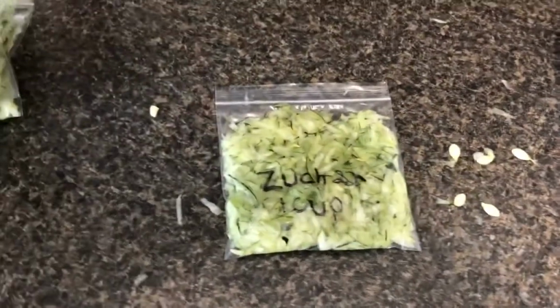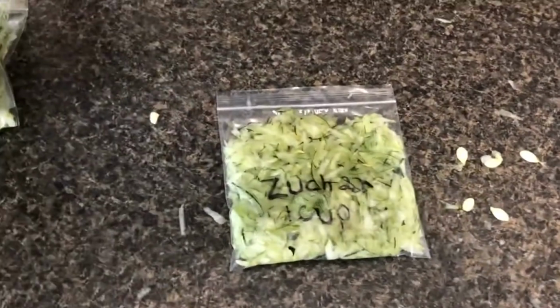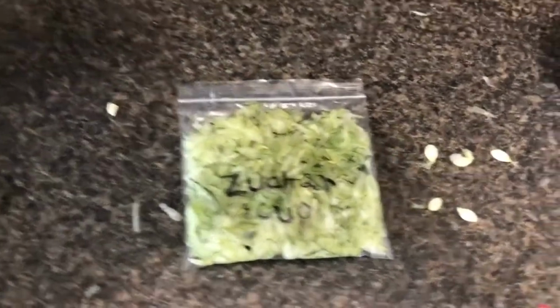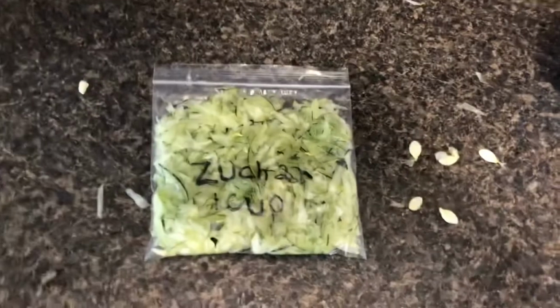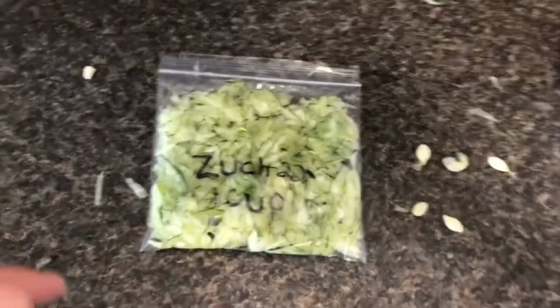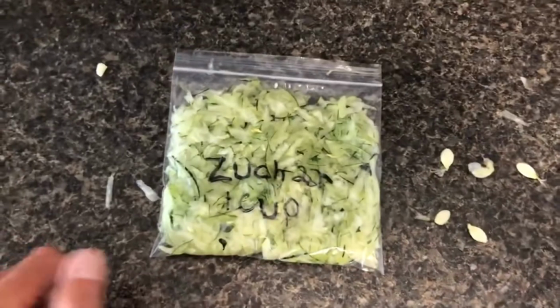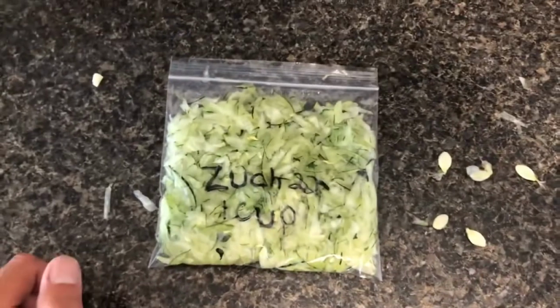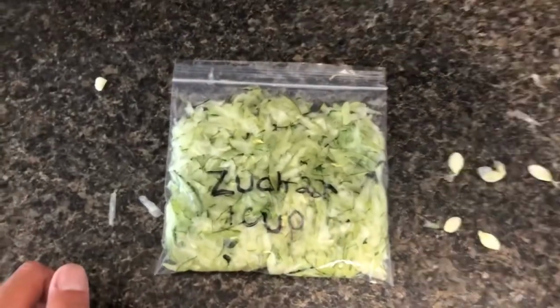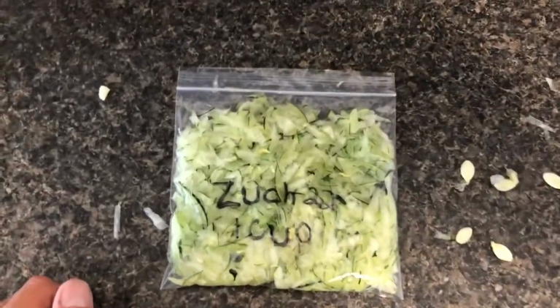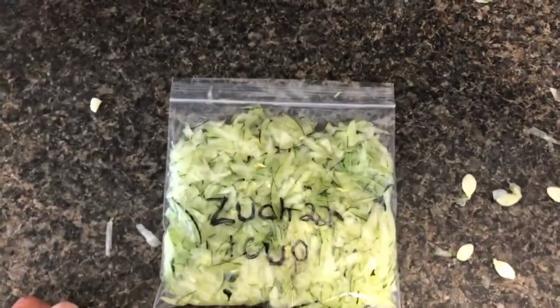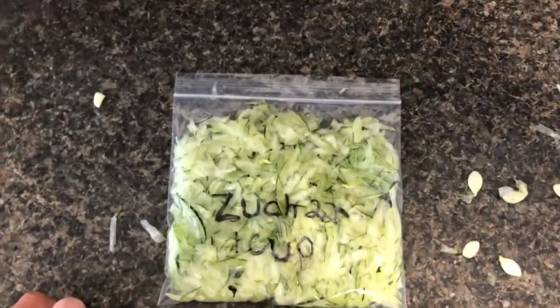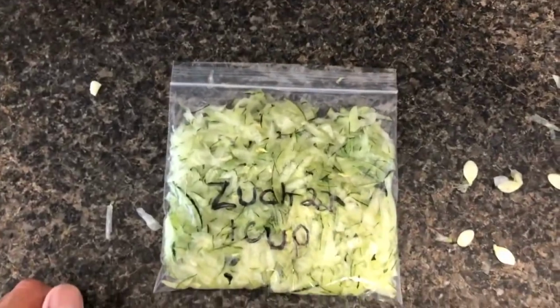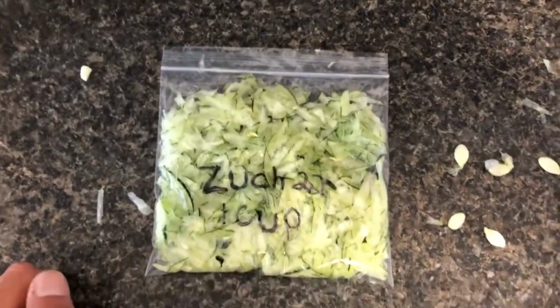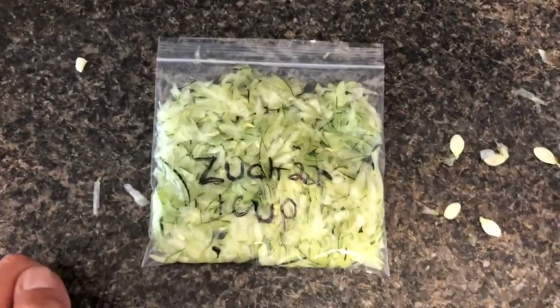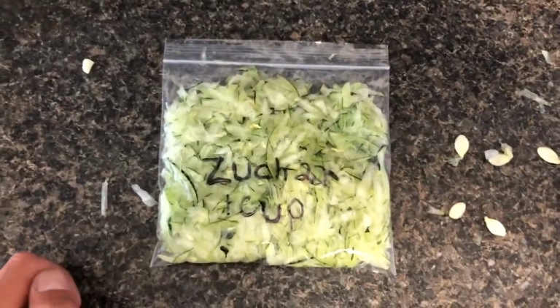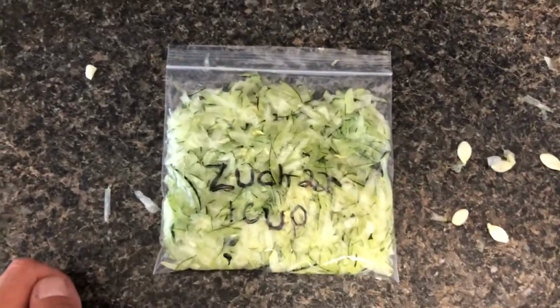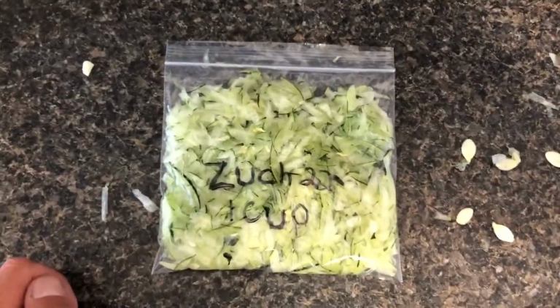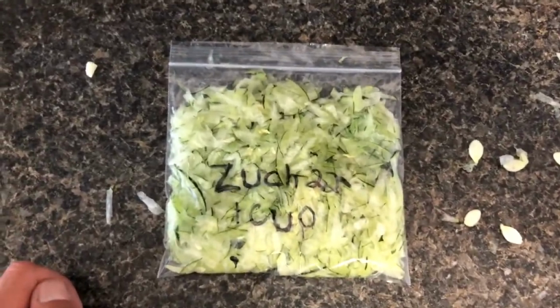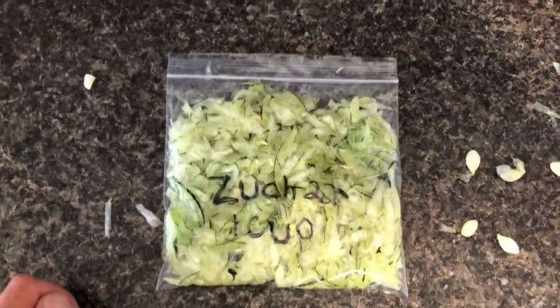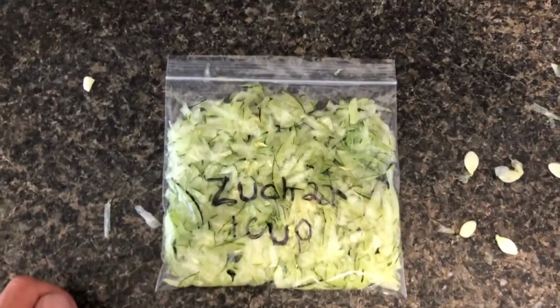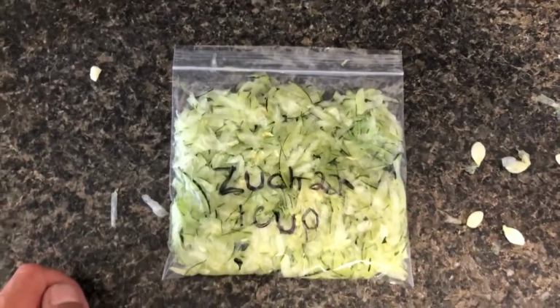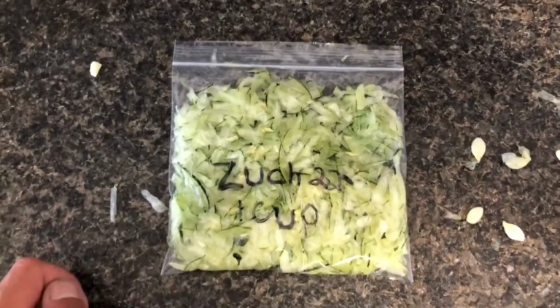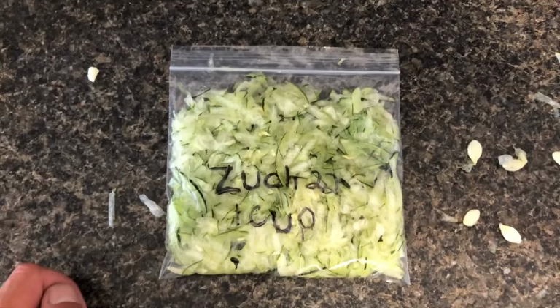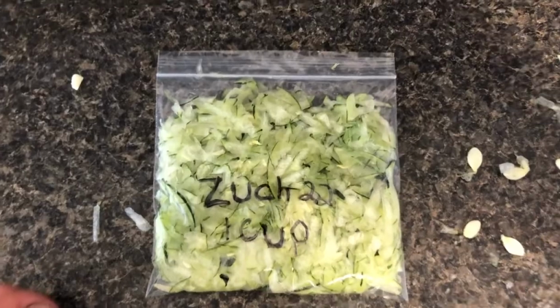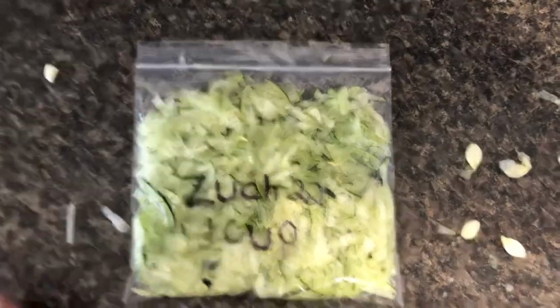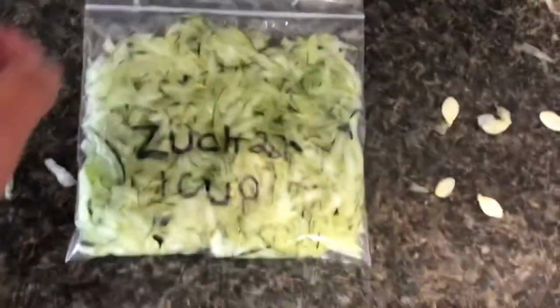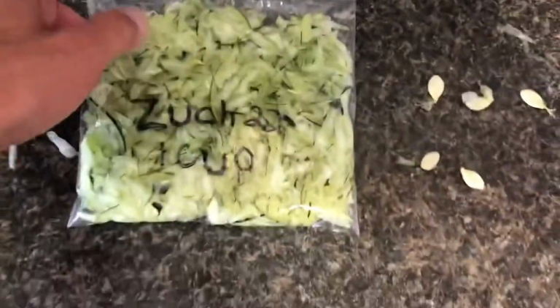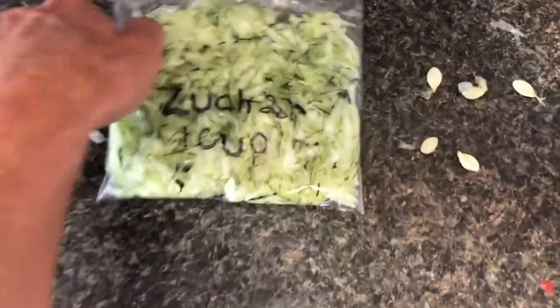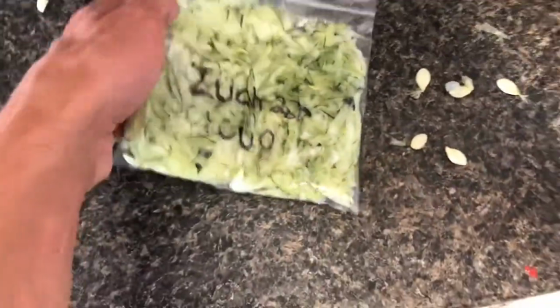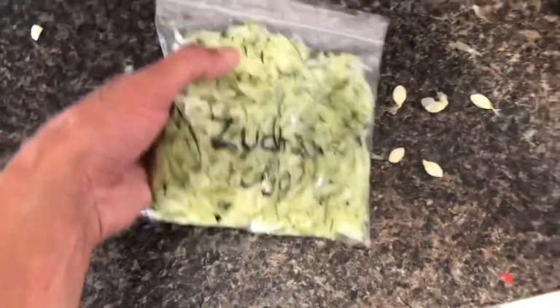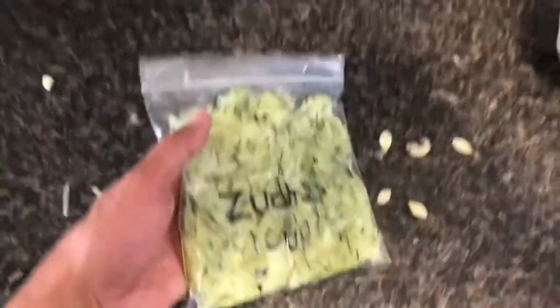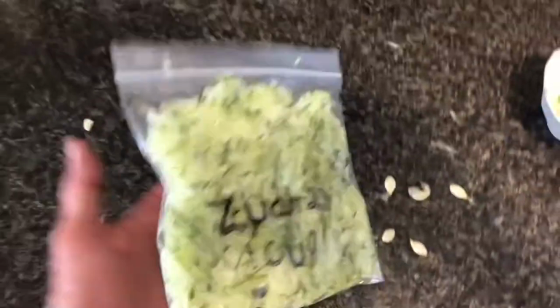Doesn't get any easier than this. You take your zucchini, you cut the ends off, you put it on the cheese grater, and you grate it up.